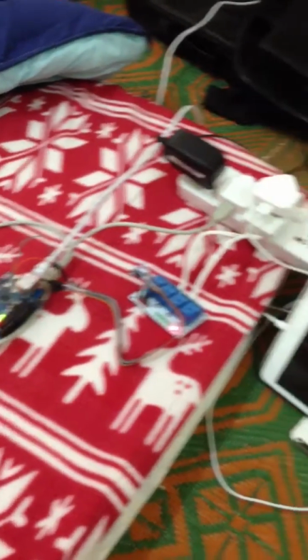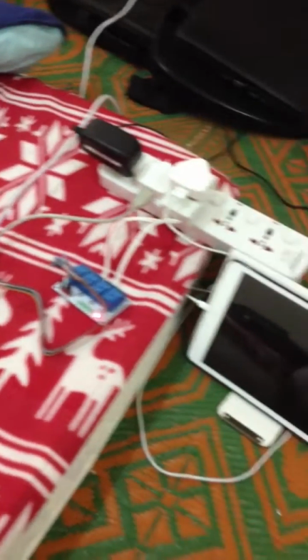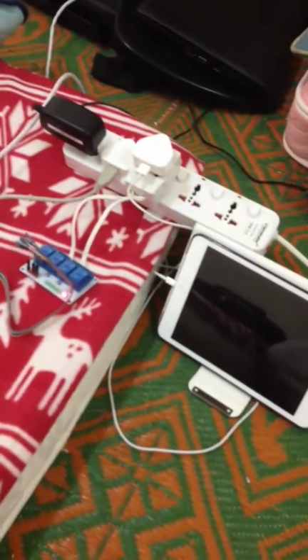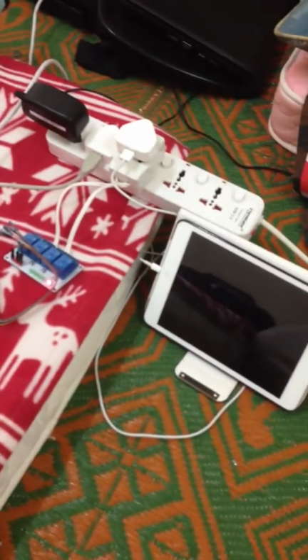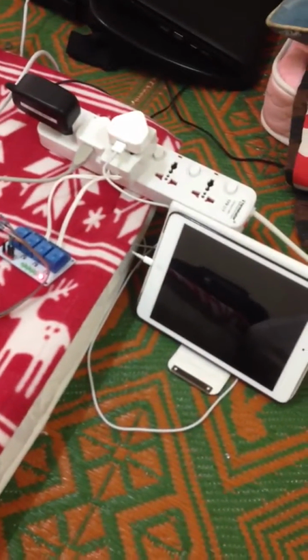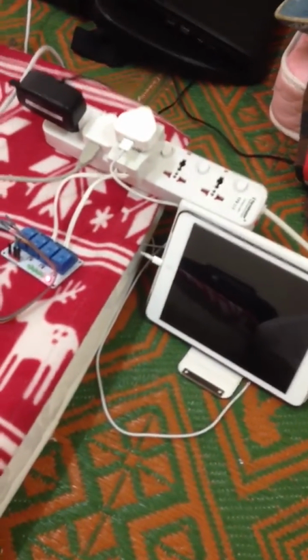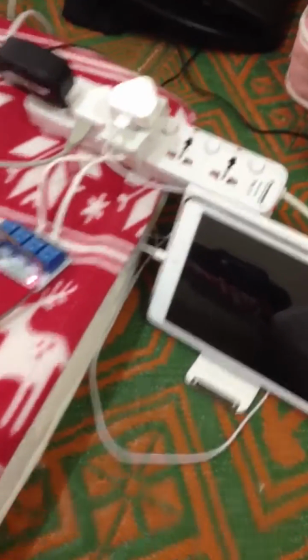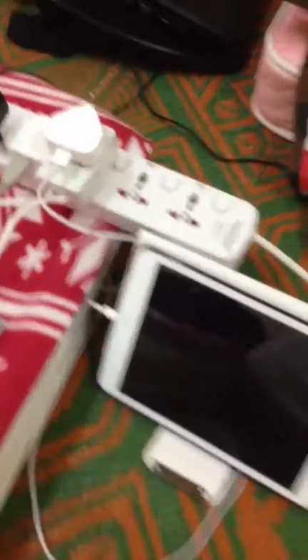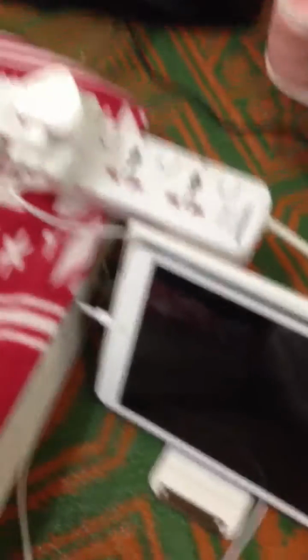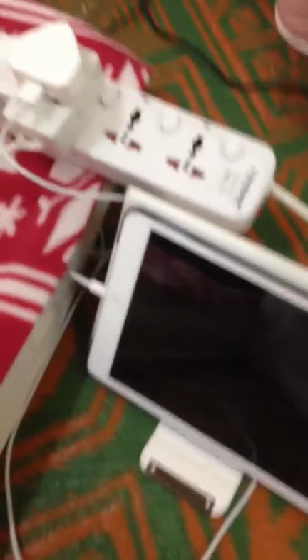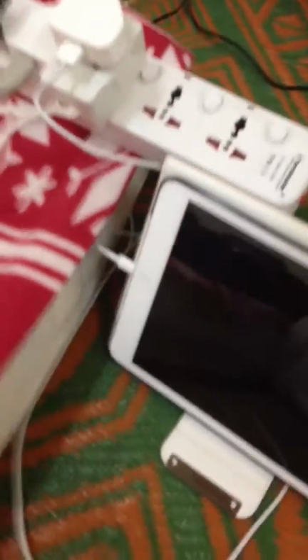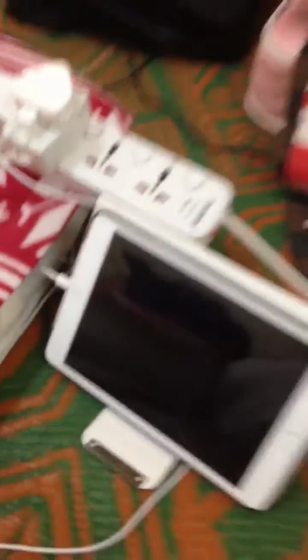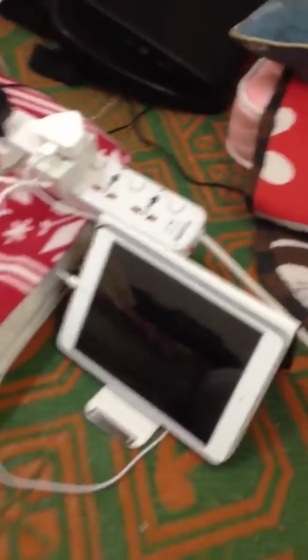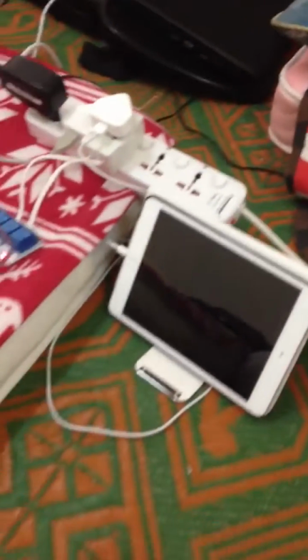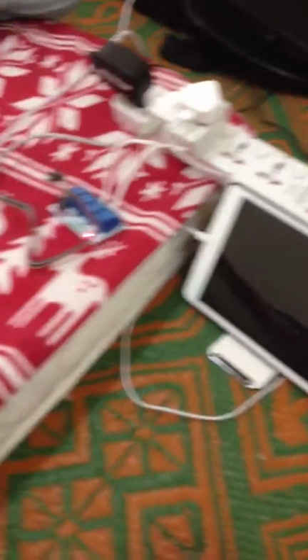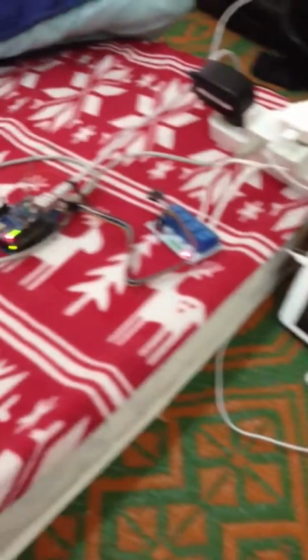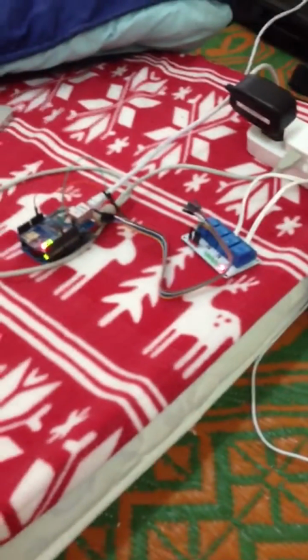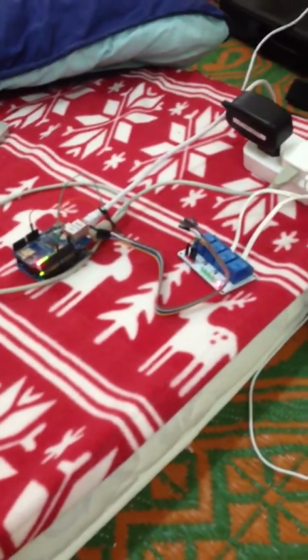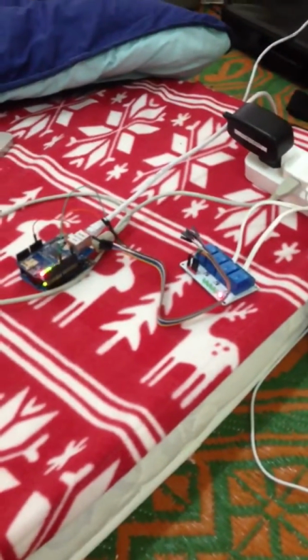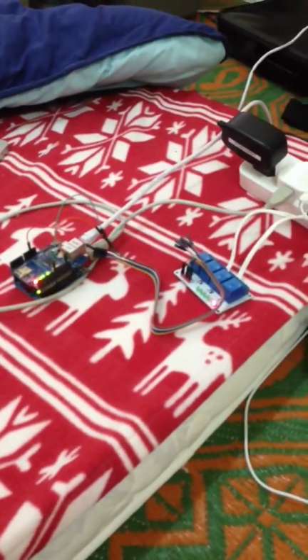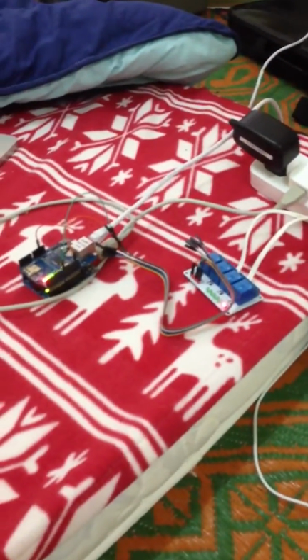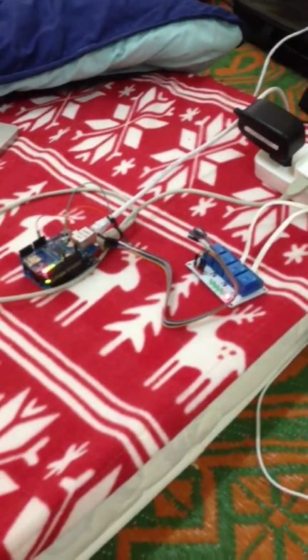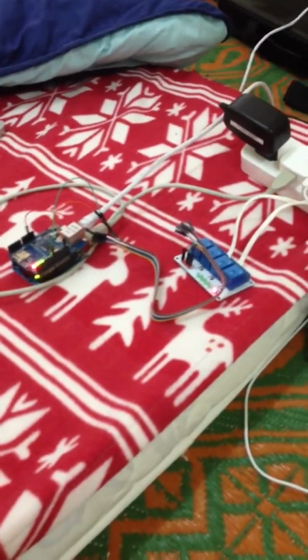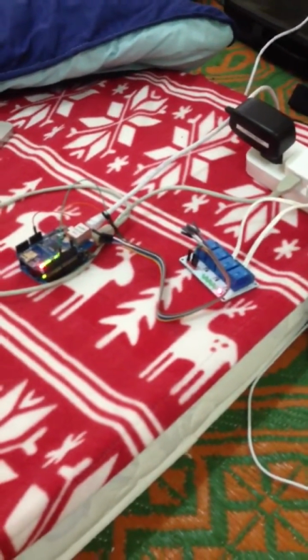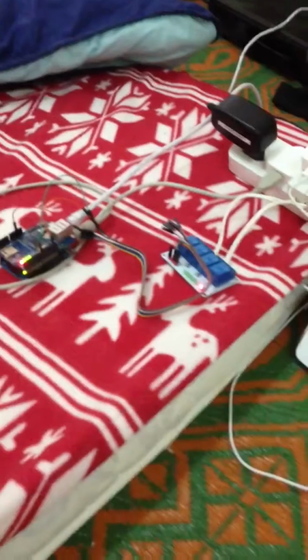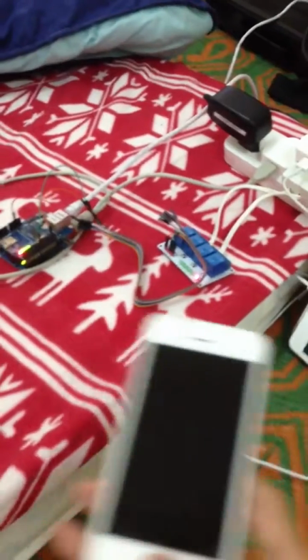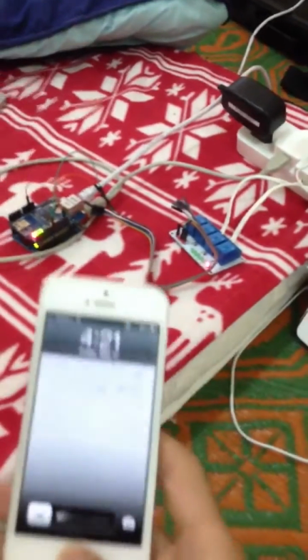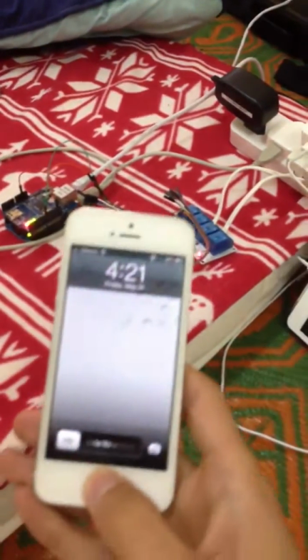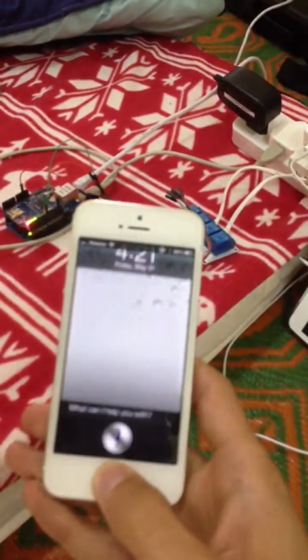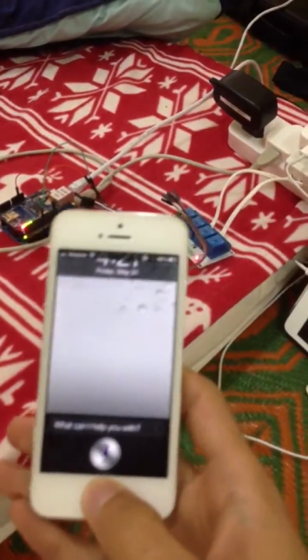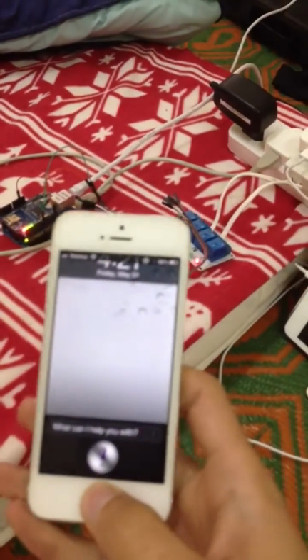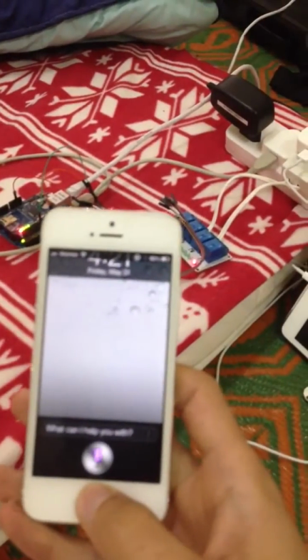In this case I'm going to demonstrate how to charge your iPad or discharge it, even if you are out. So what I'm going to do is I will just ask Siri.